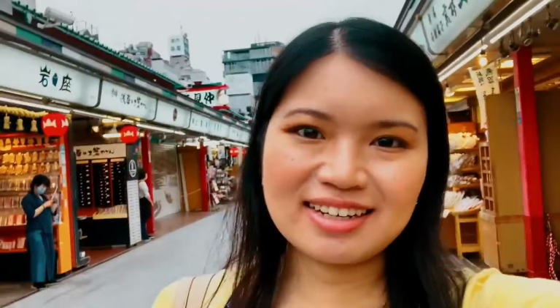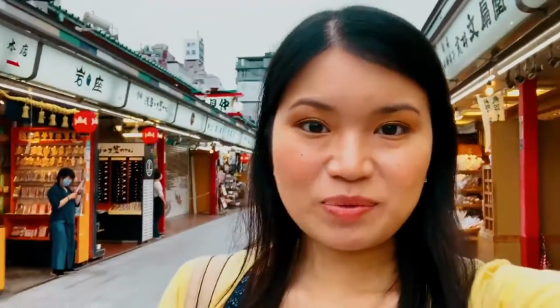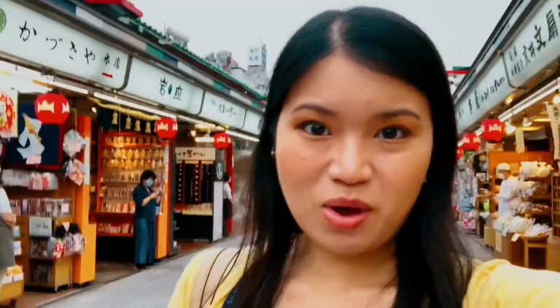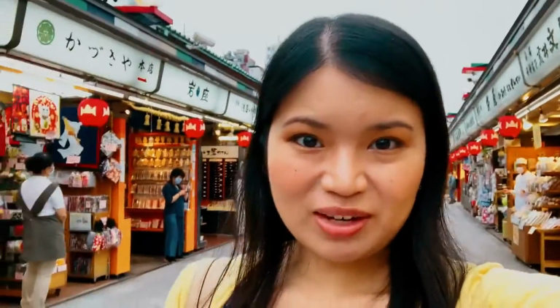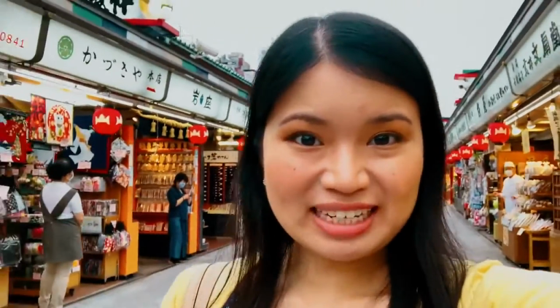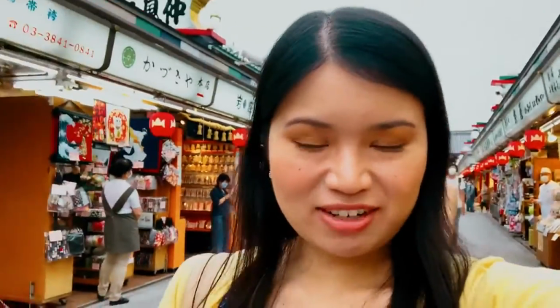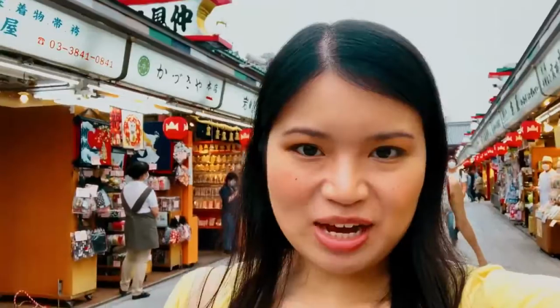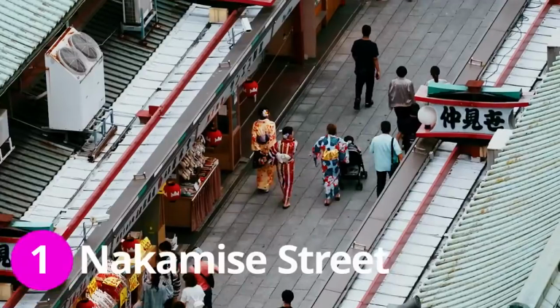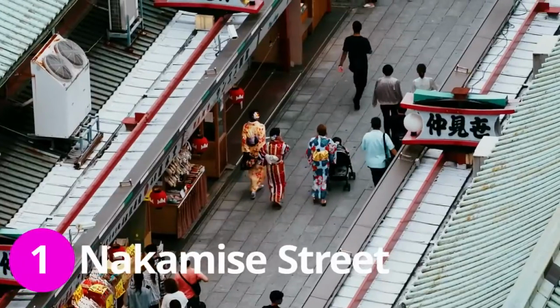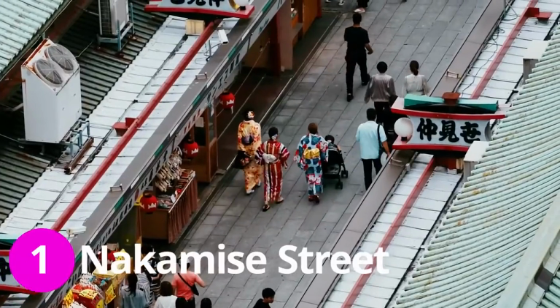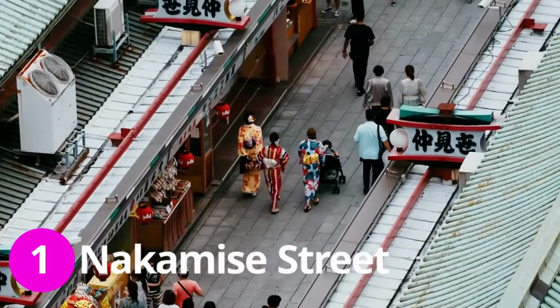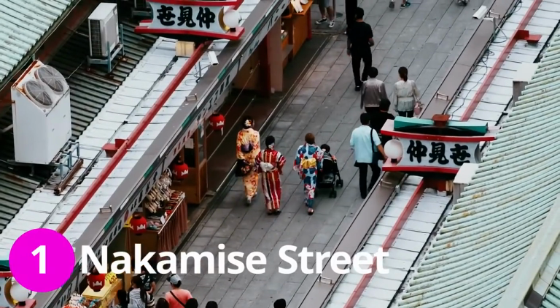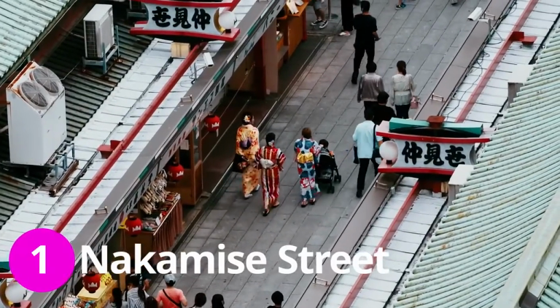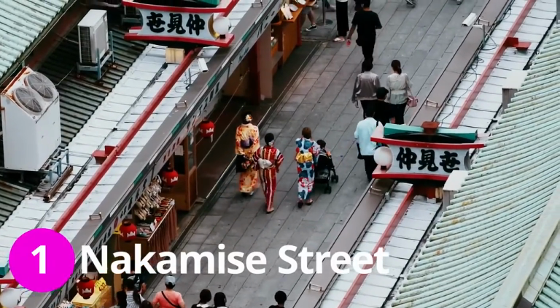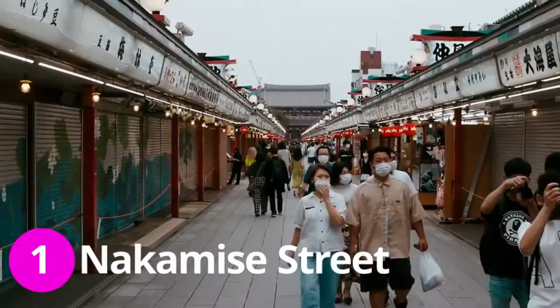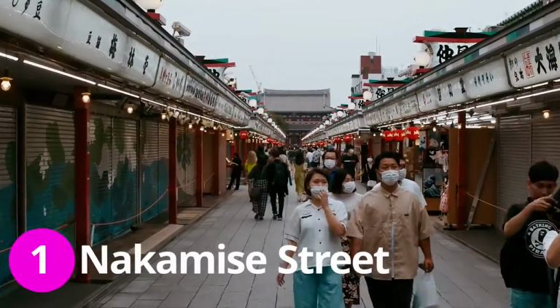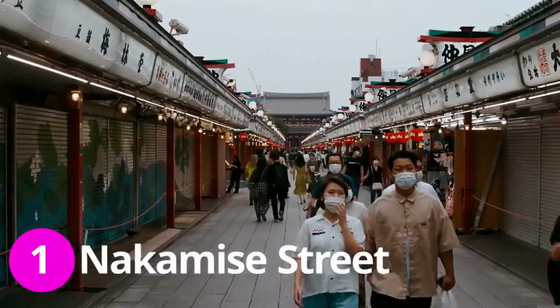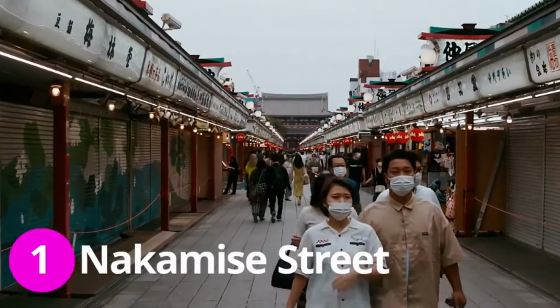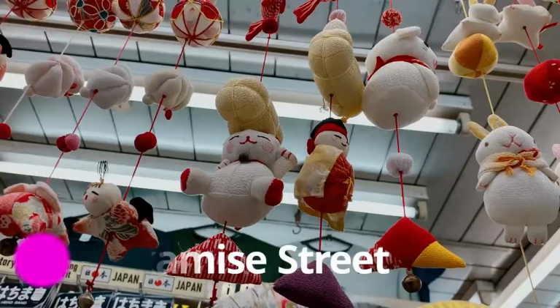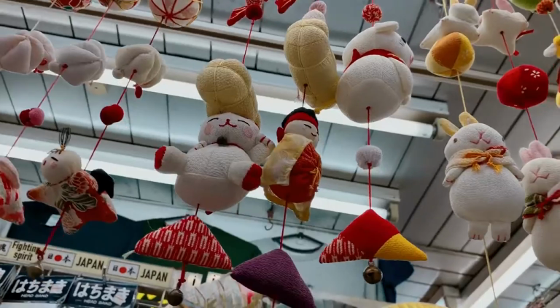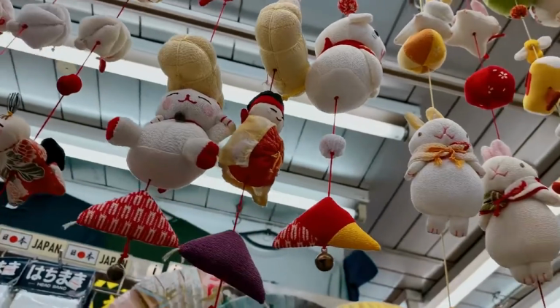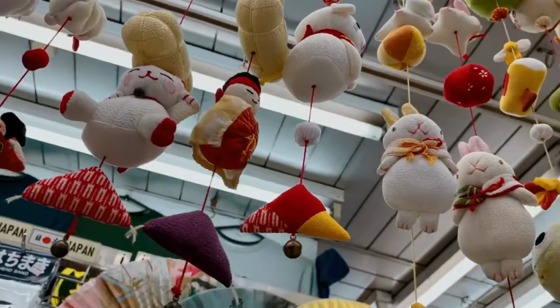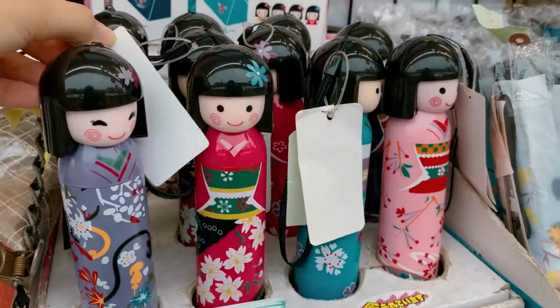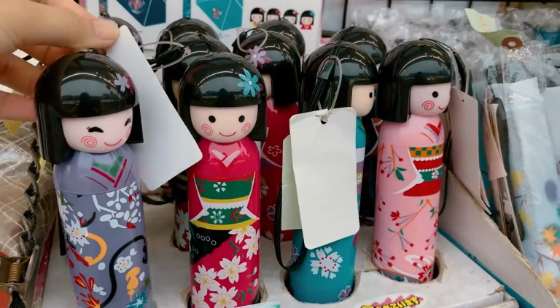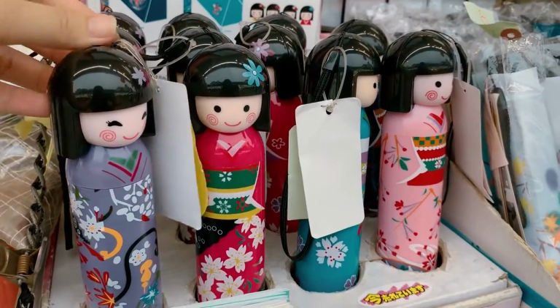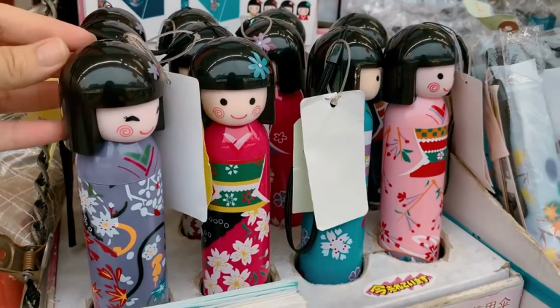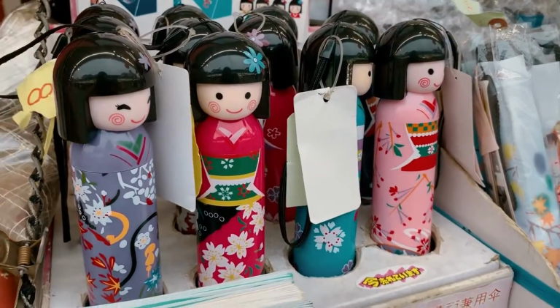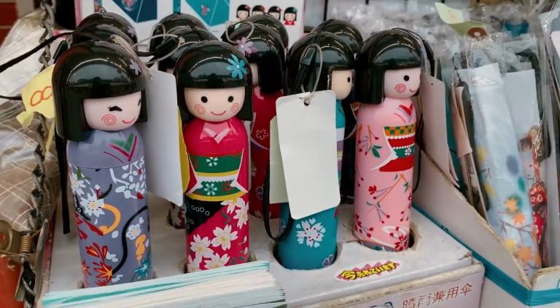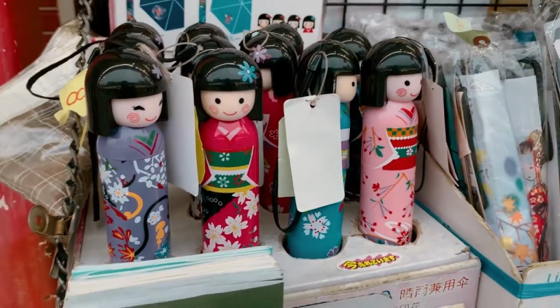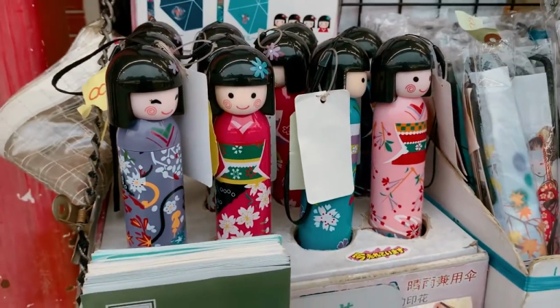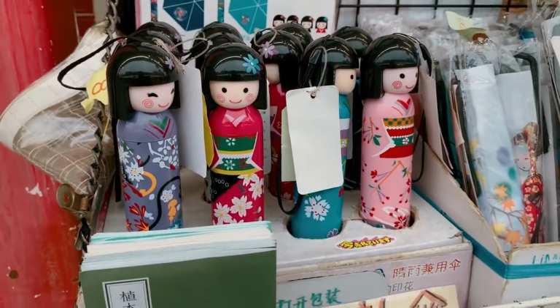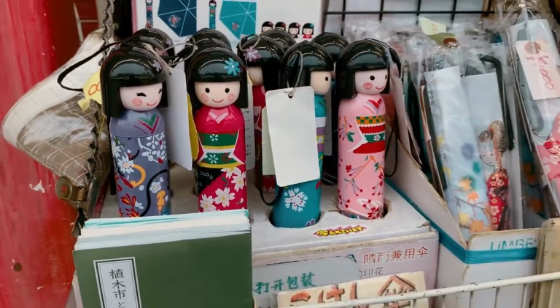We are walking around Nakamise right now, which is a 200-meter street full of shops here in Asakusa. There are so many cute souvenirs here, like this Kokeshi doll-shaped umbrella.